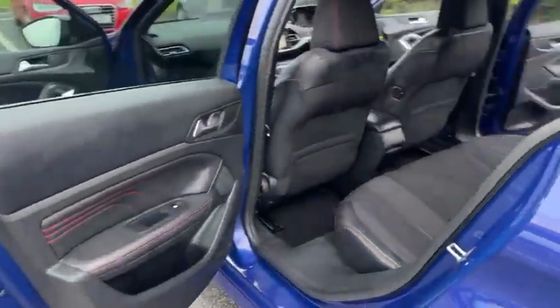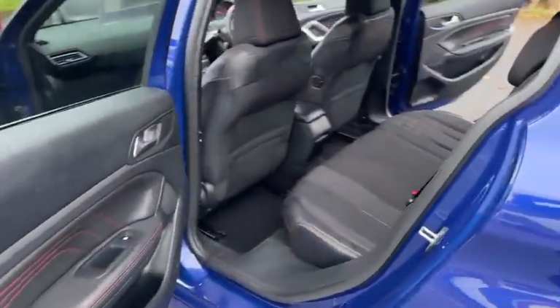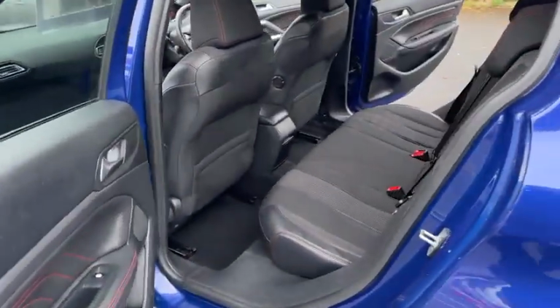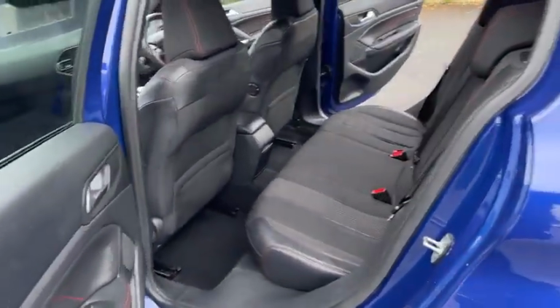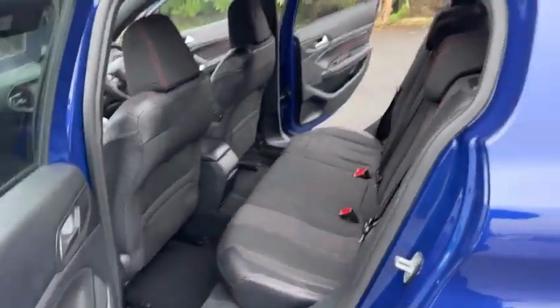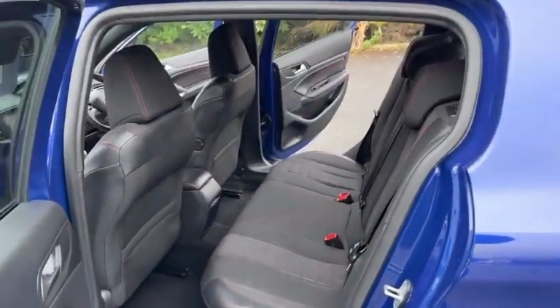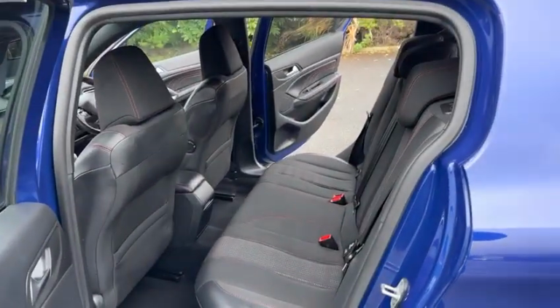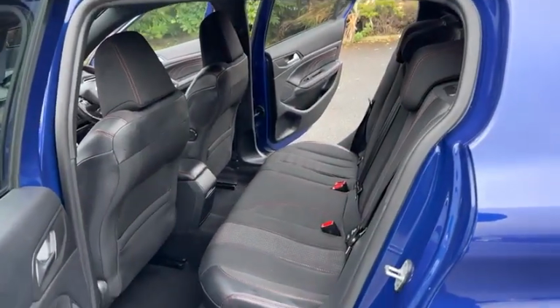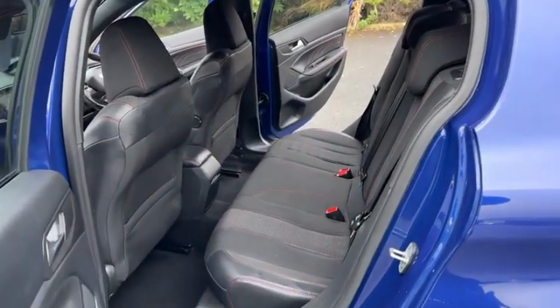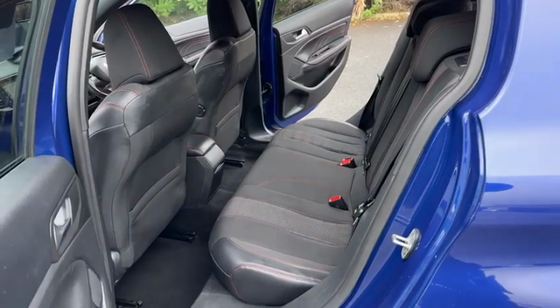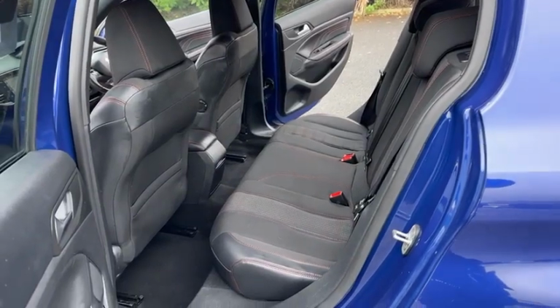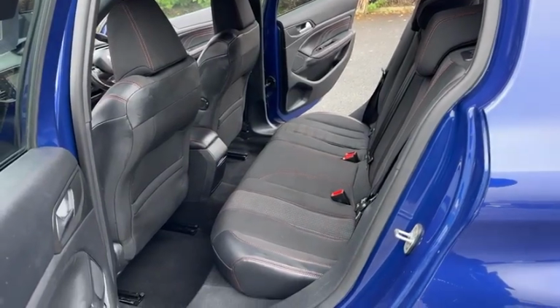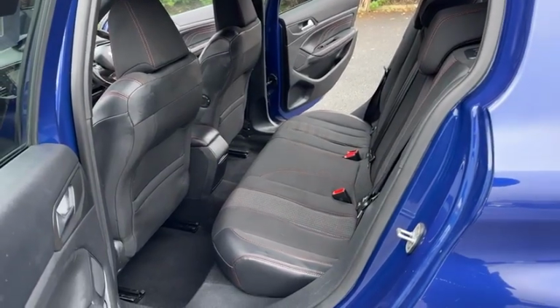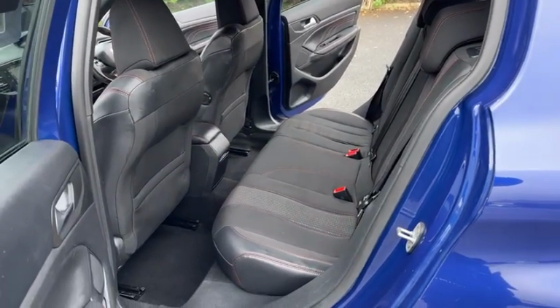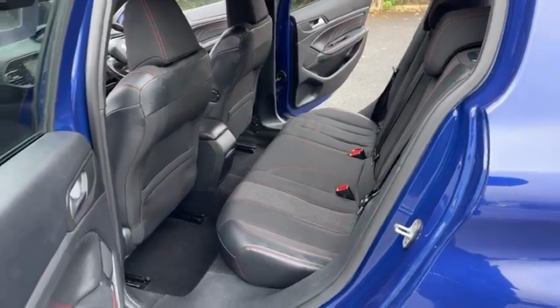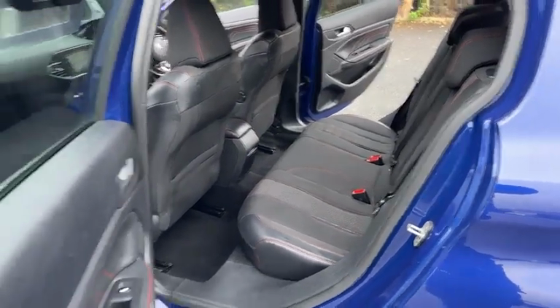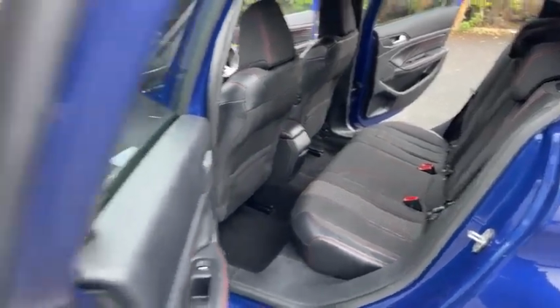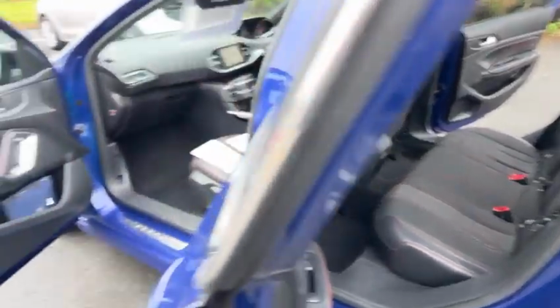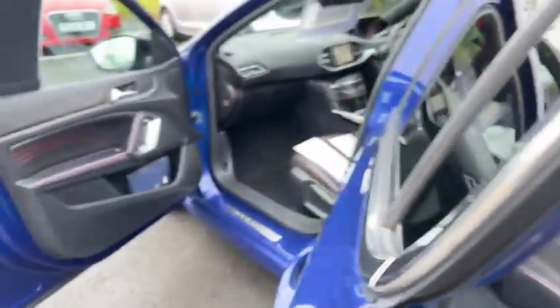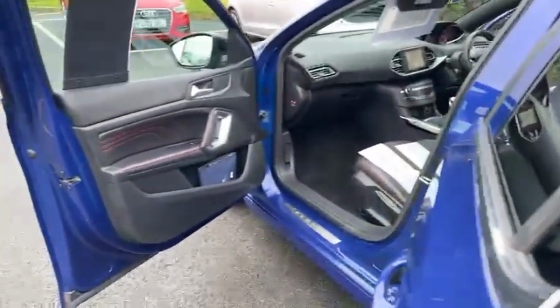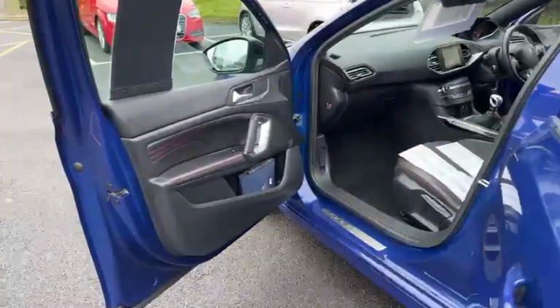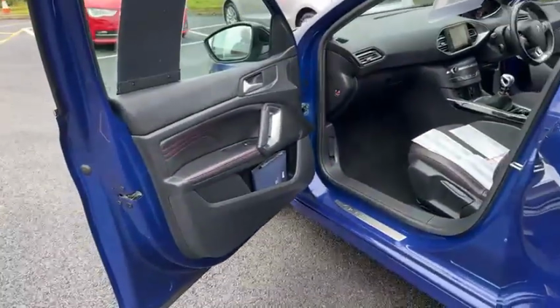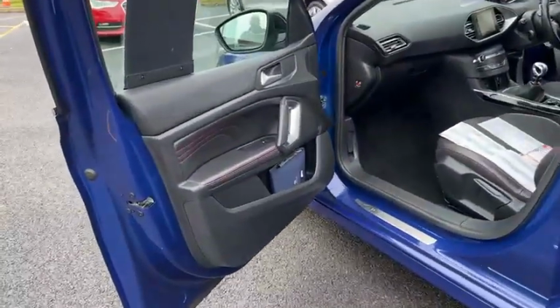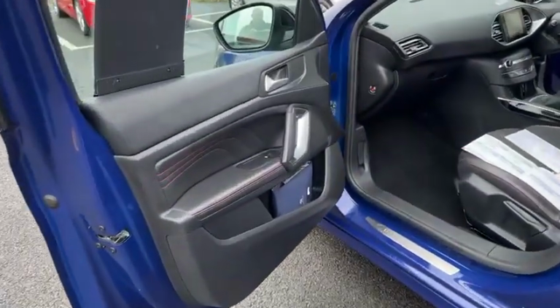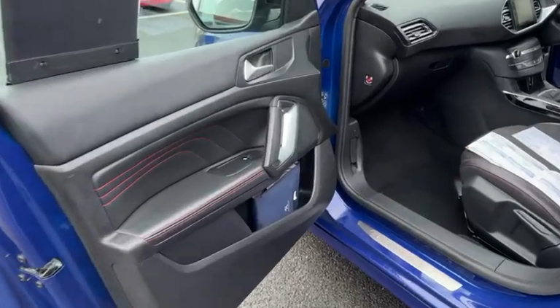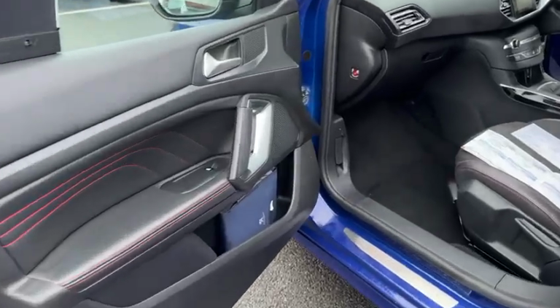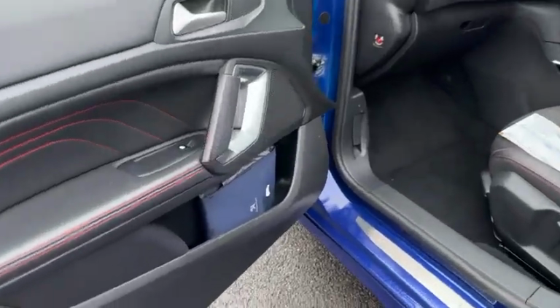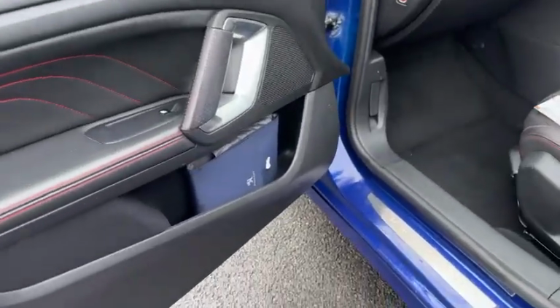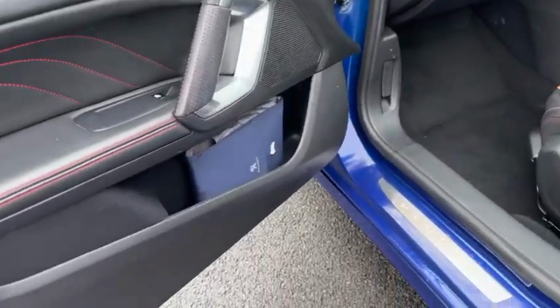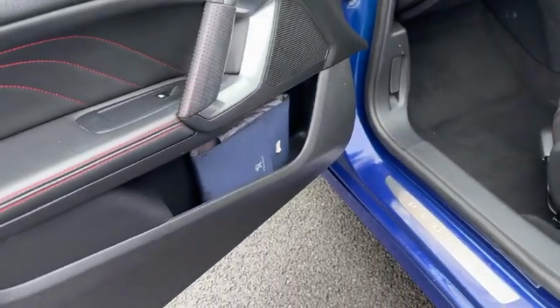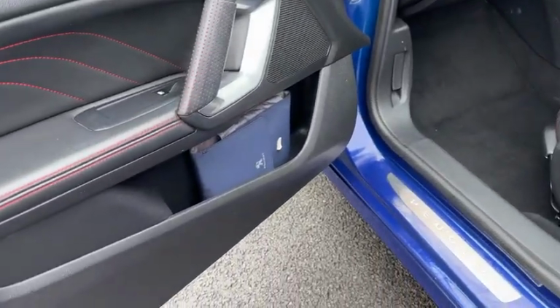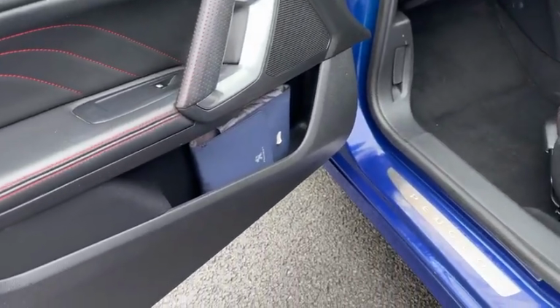Just a quick view from the passenger rear again, just to show that condition-wise it is absolutely spot on. The full book pack is also present with the vehicle.